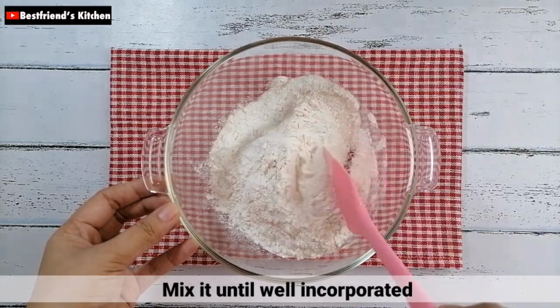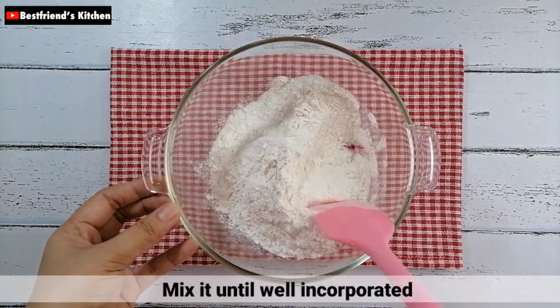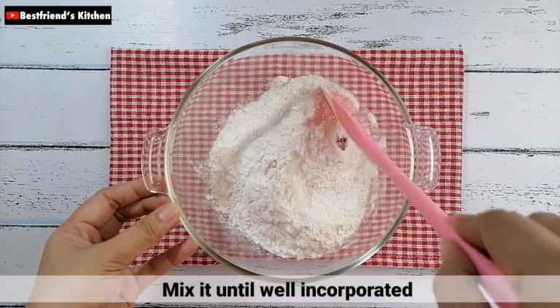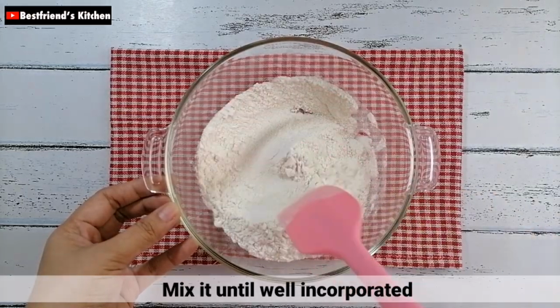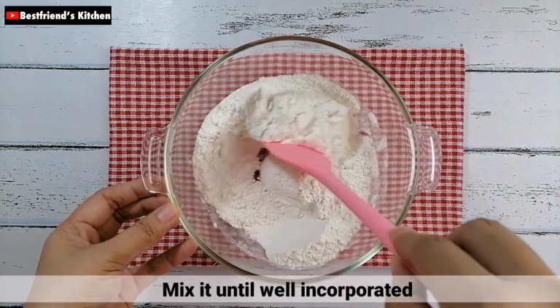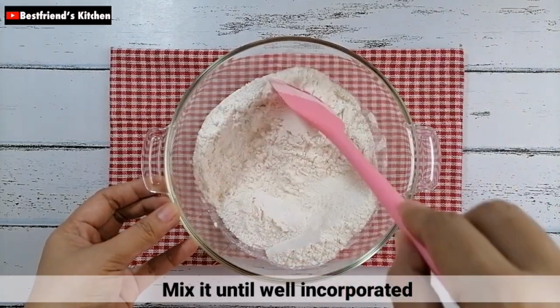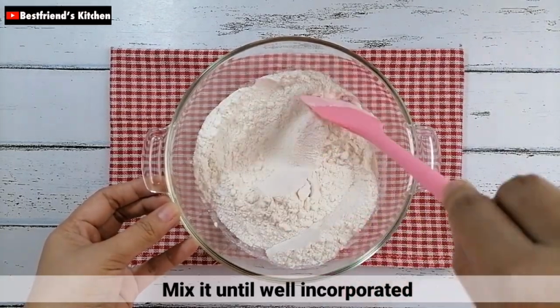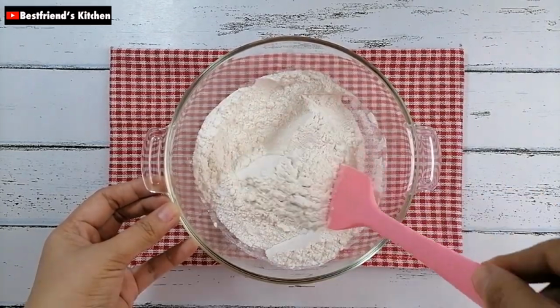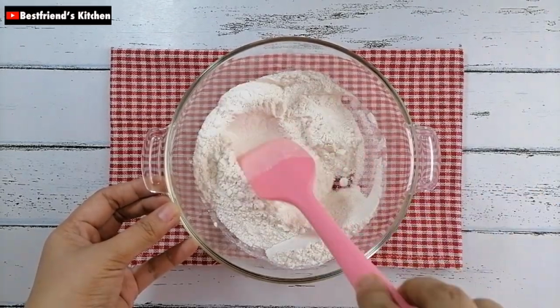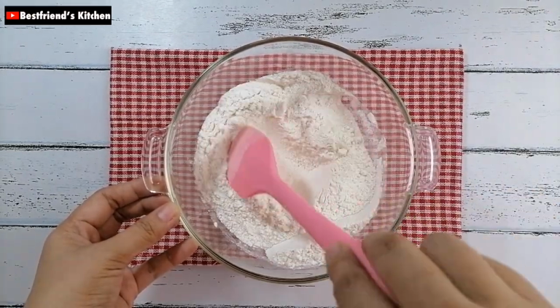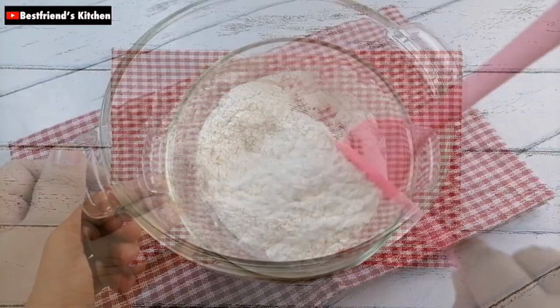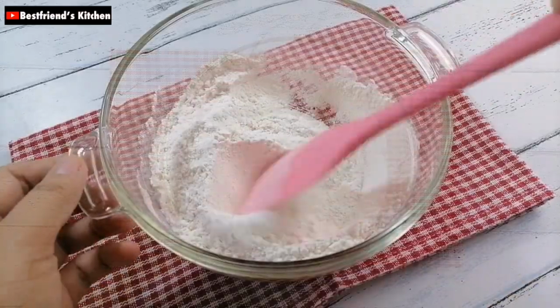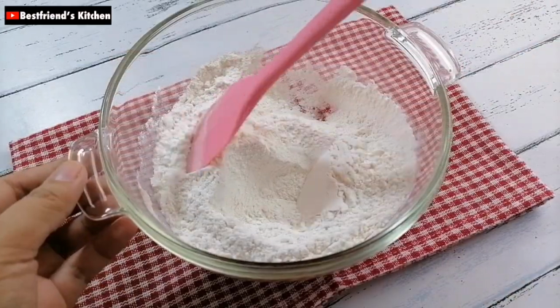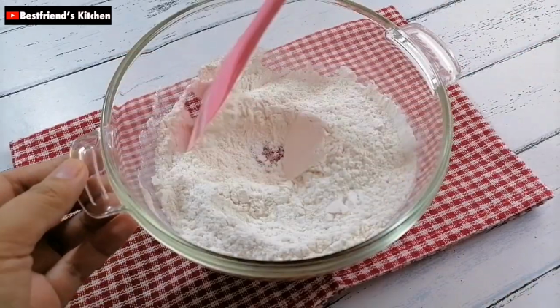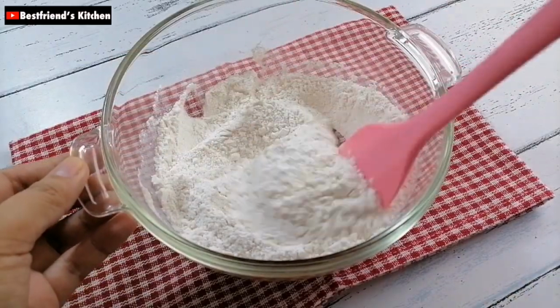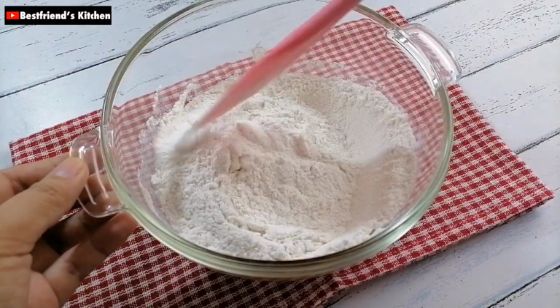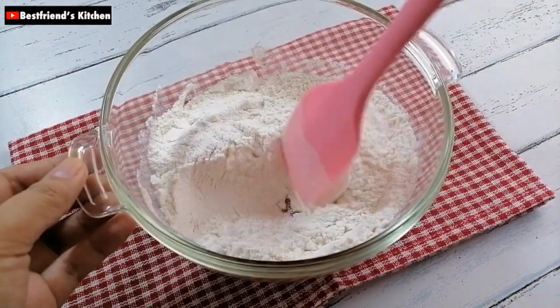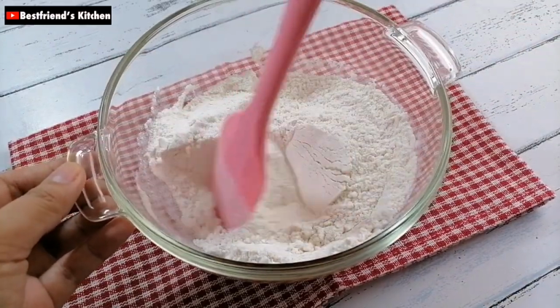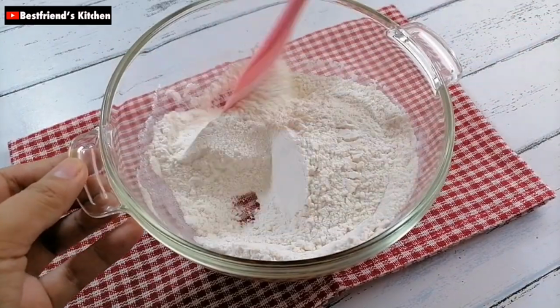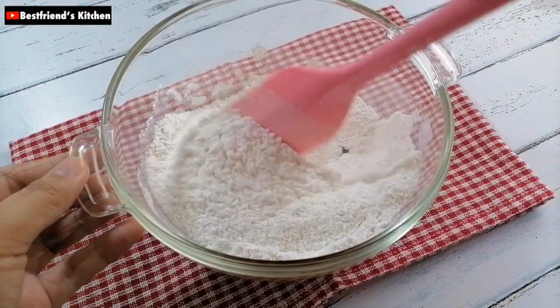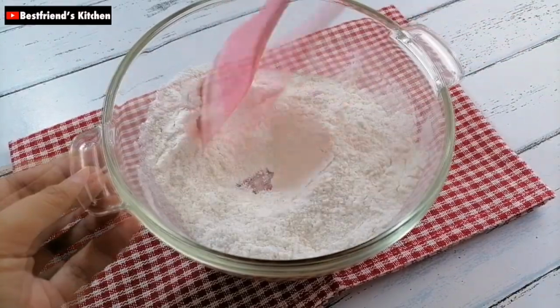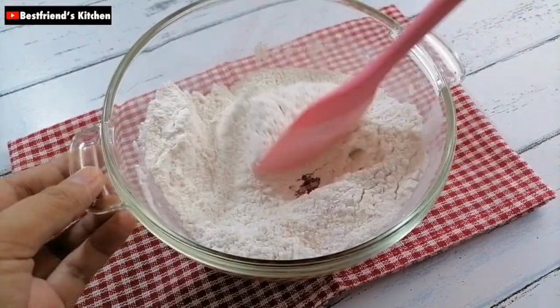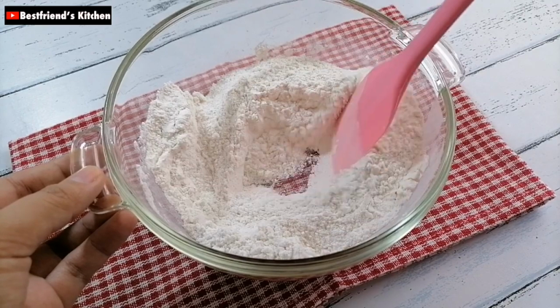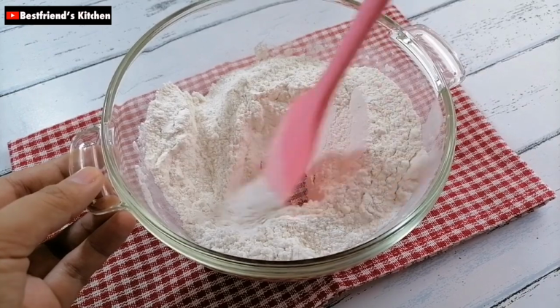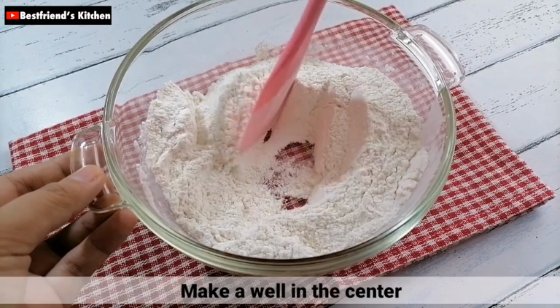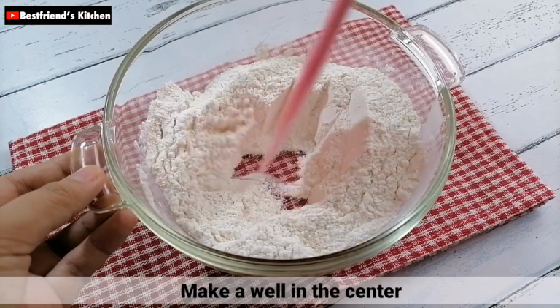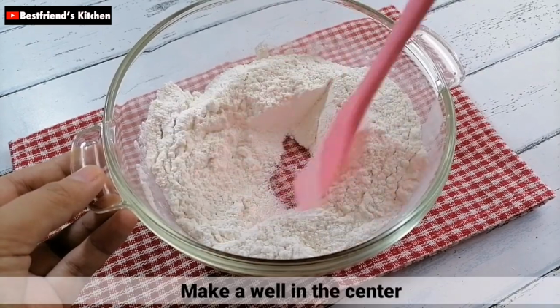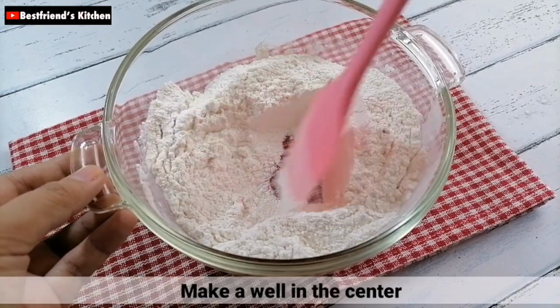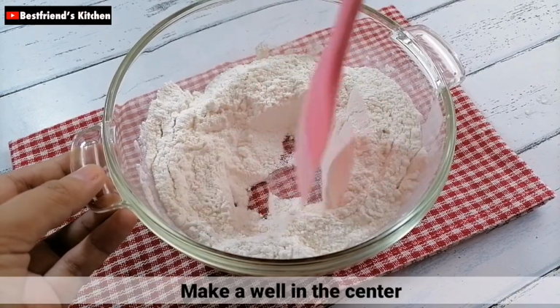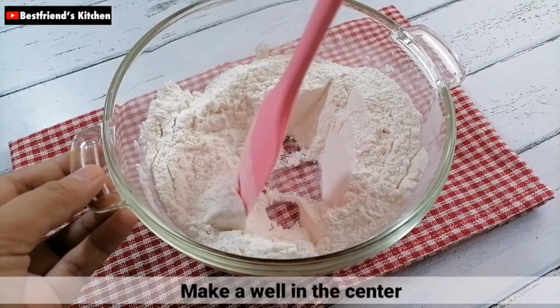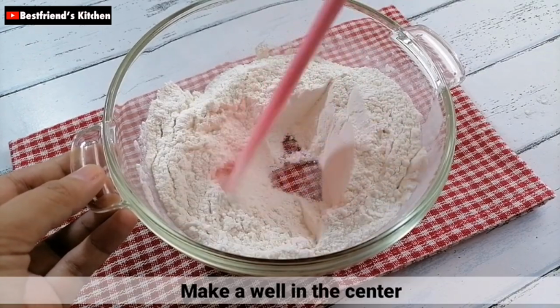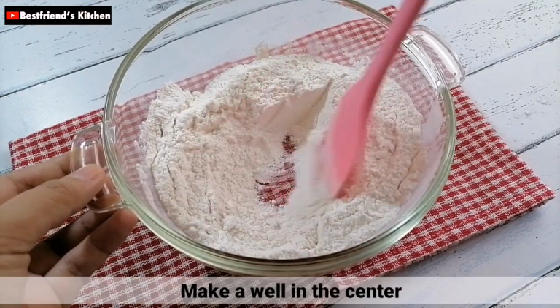Then, i-mix nyo lang ito hanggang sa mag-i-incorporate. After that, gumawa lang kayo ng isang maliit na well sa gitna ng mixture.